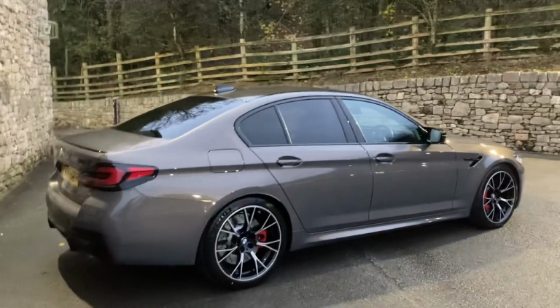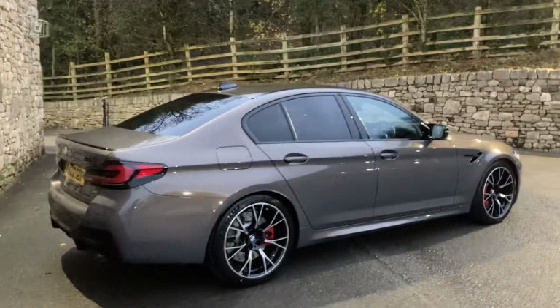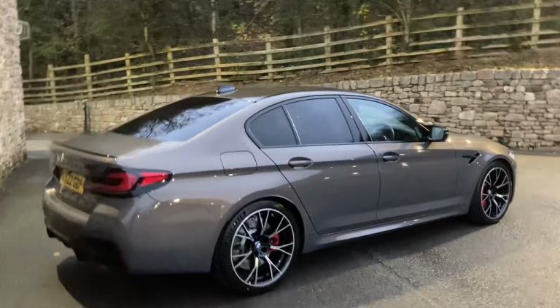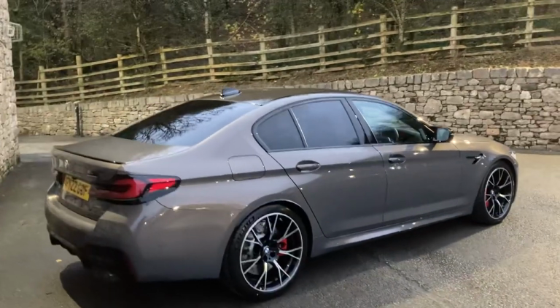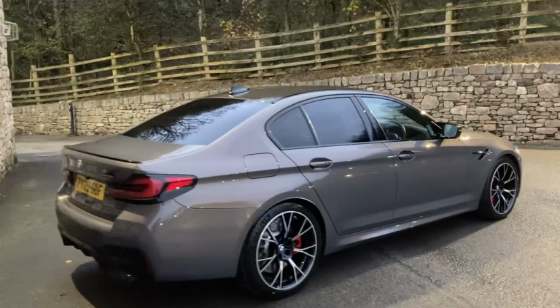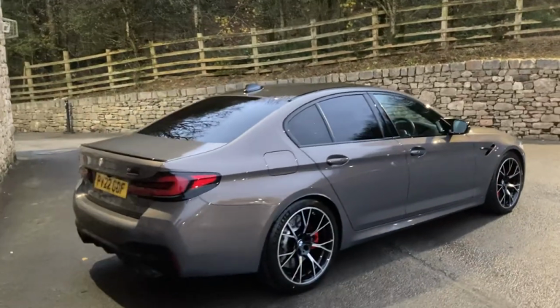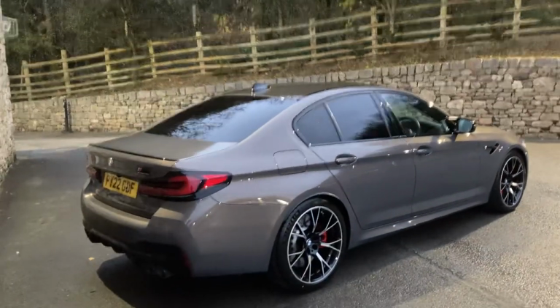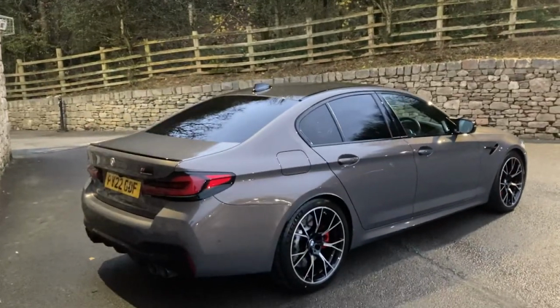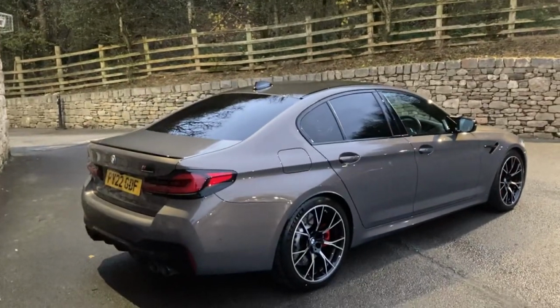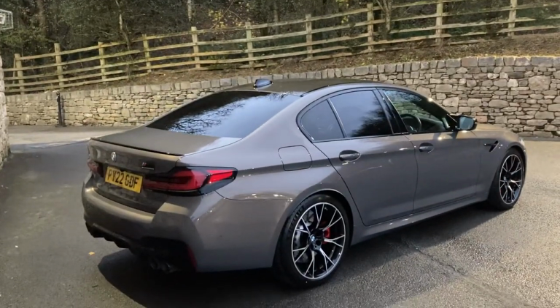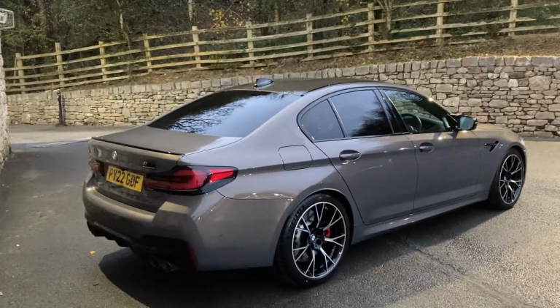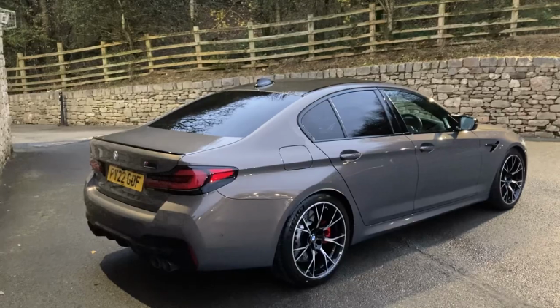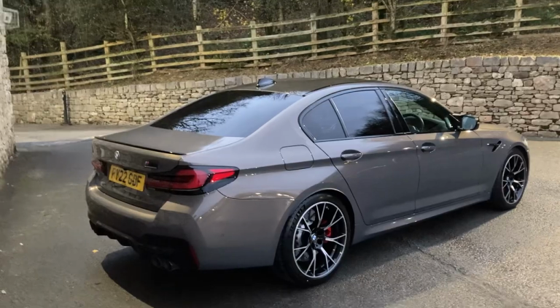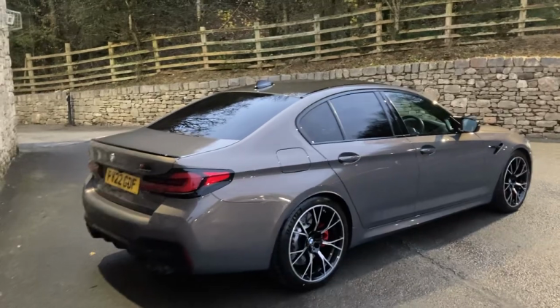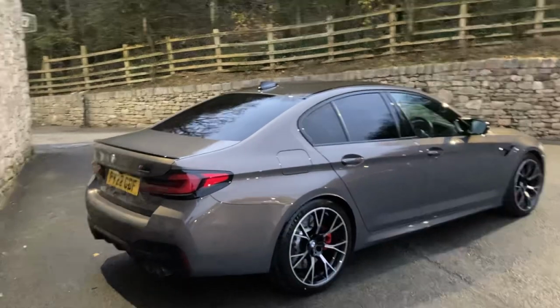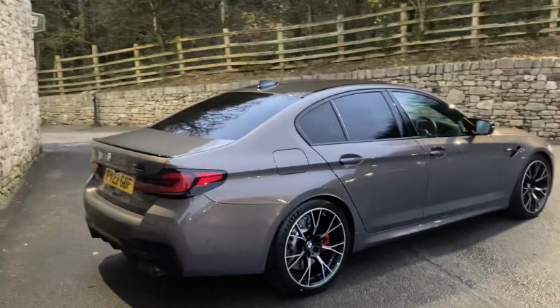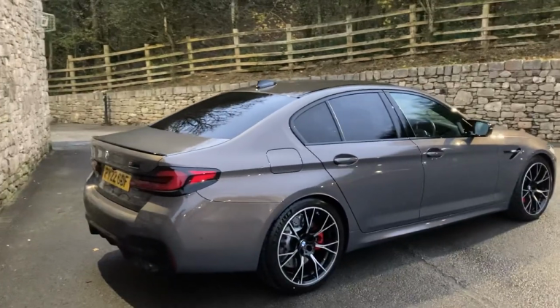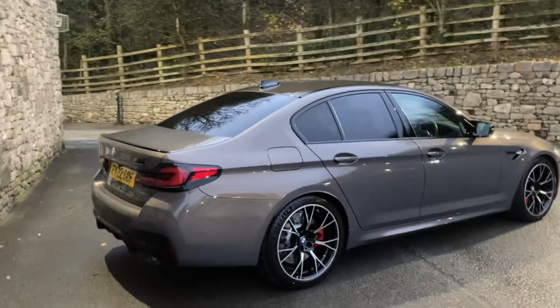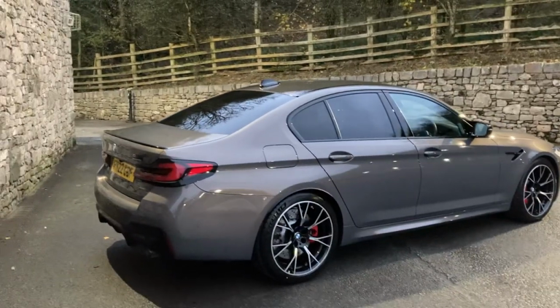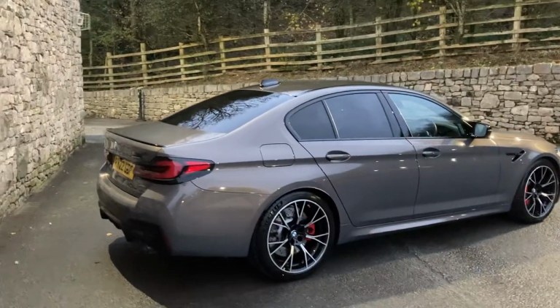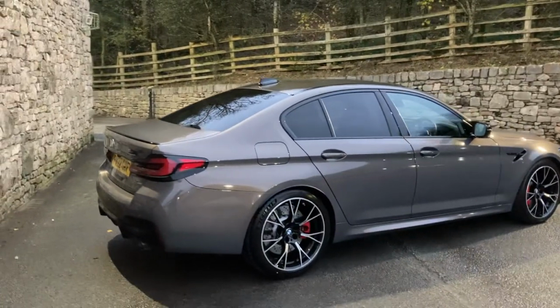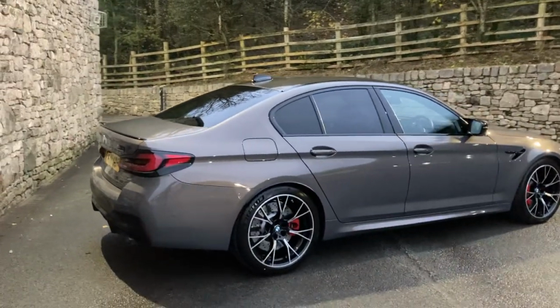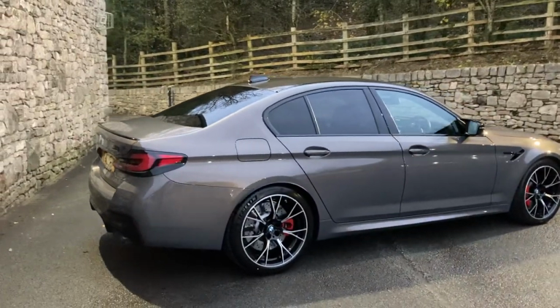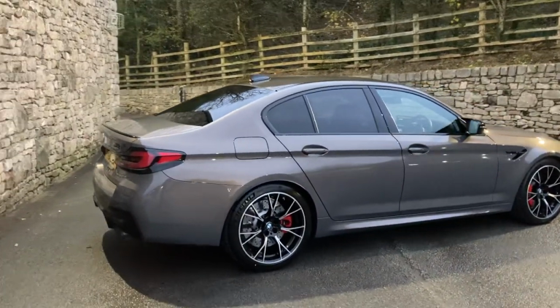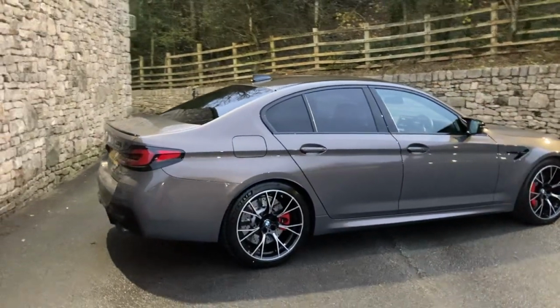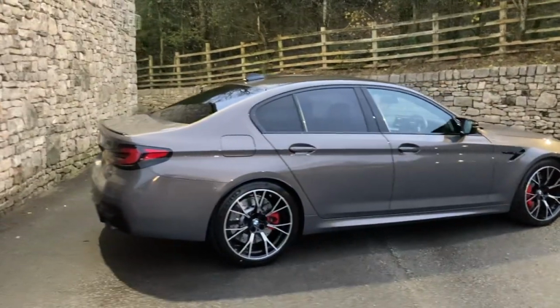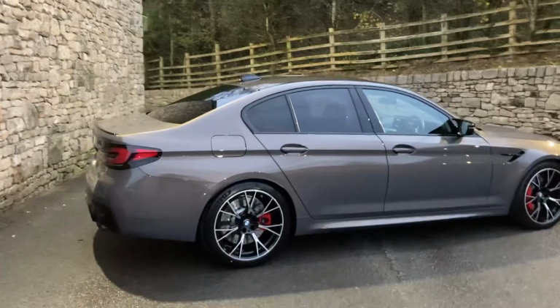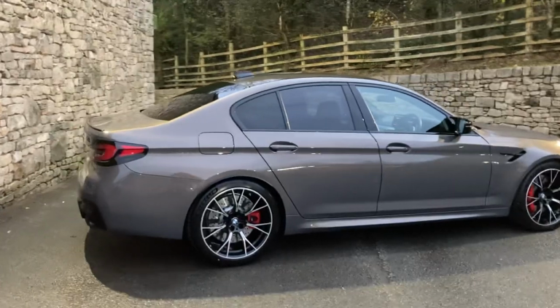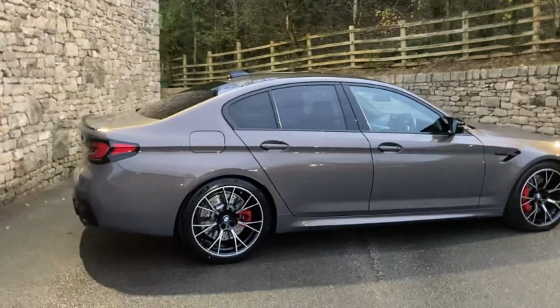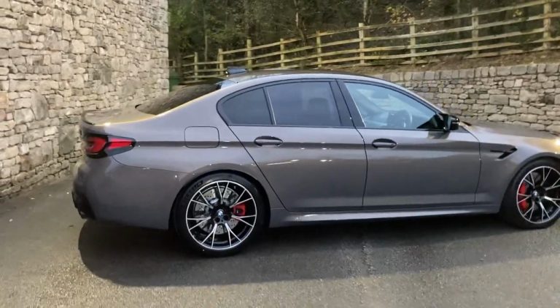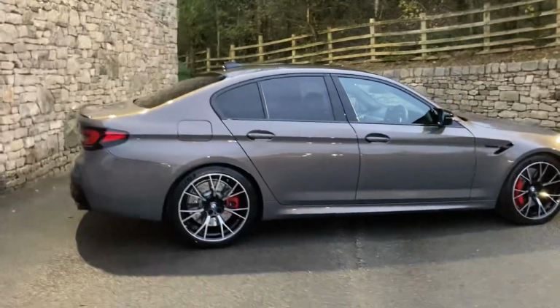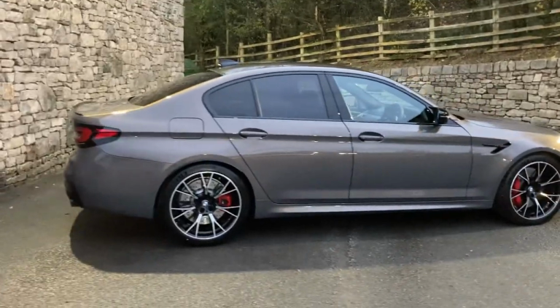This is the full-fat M5 Competition — over 600 brake horsepower, 4.4 litre V8 twin turbo driving all four wheels through the 8-speed automatic gearbox.